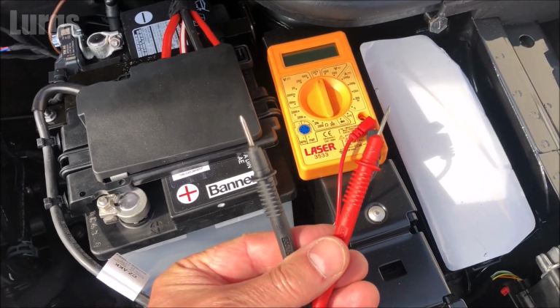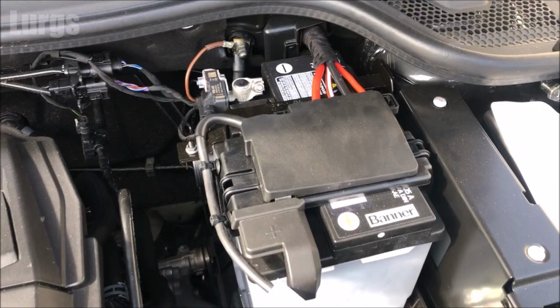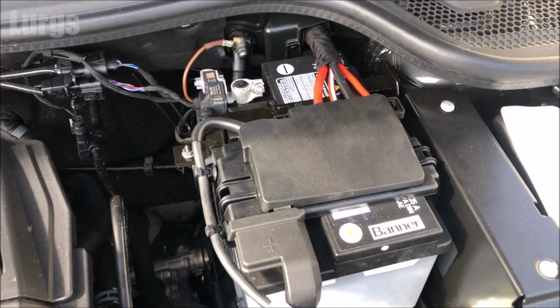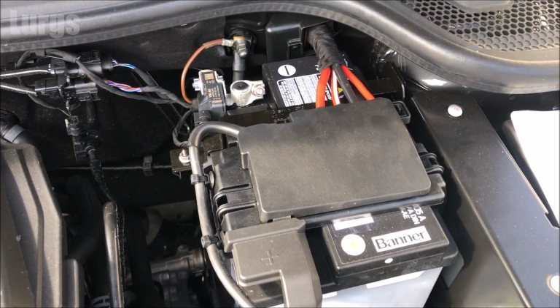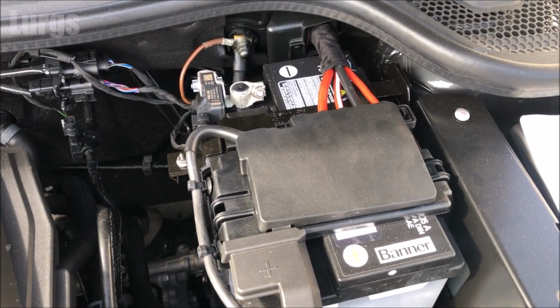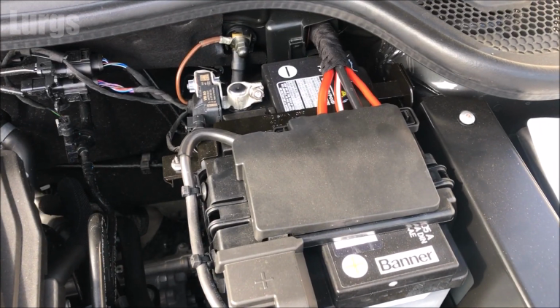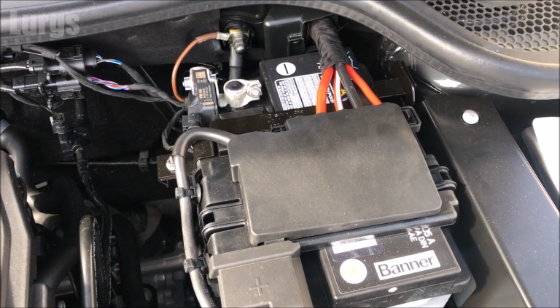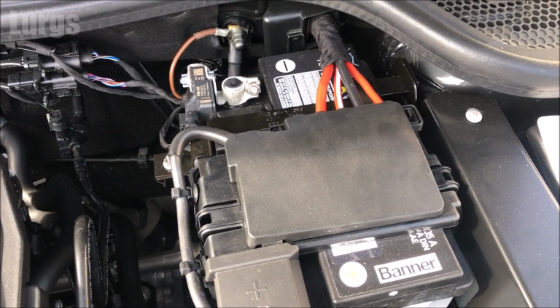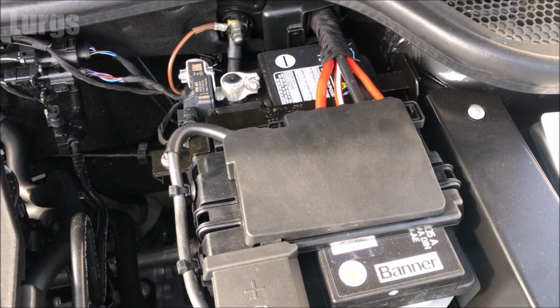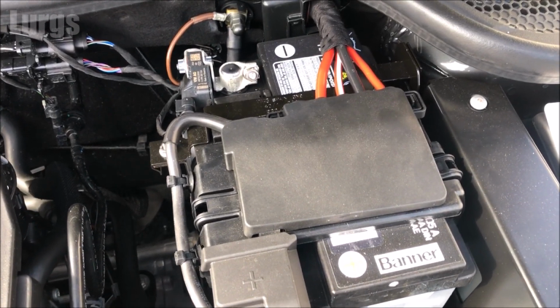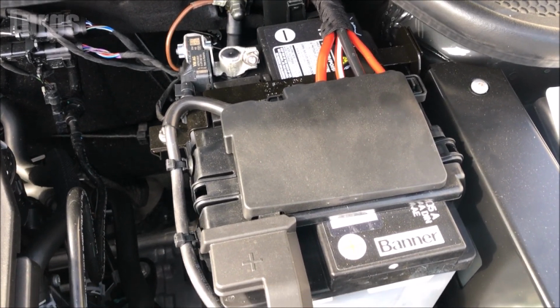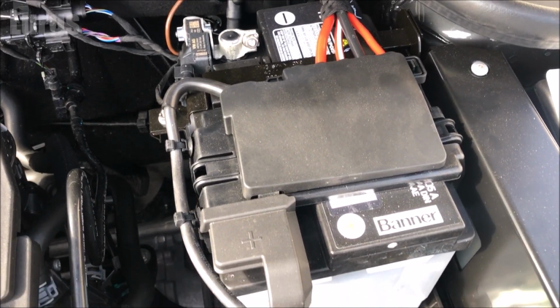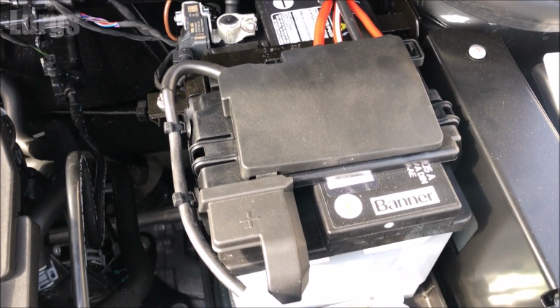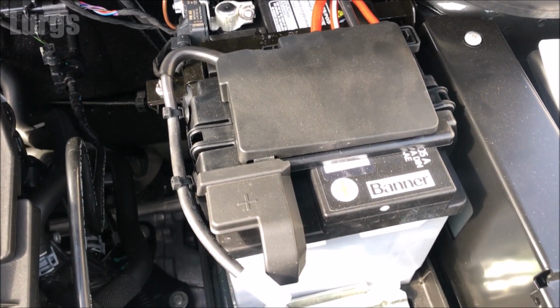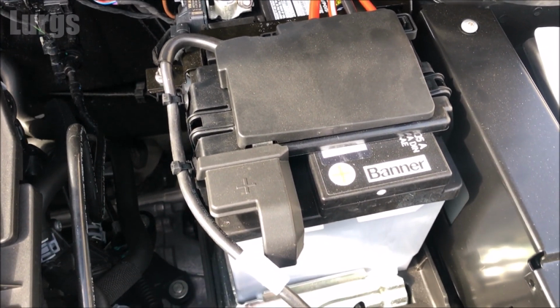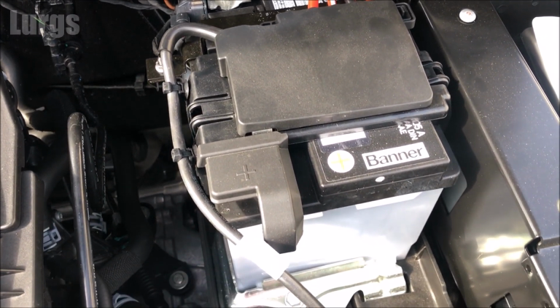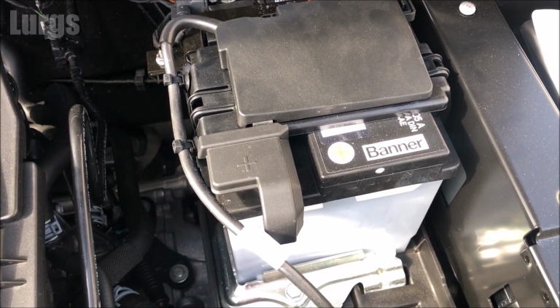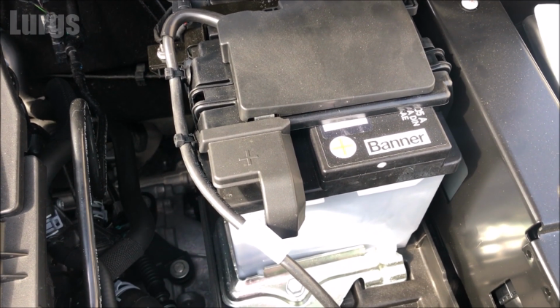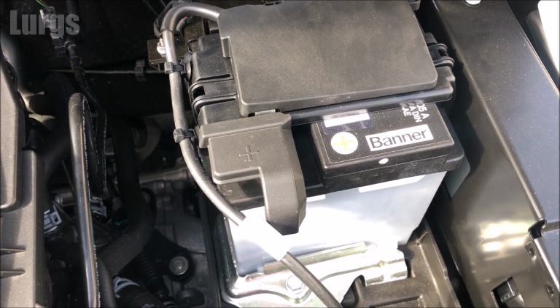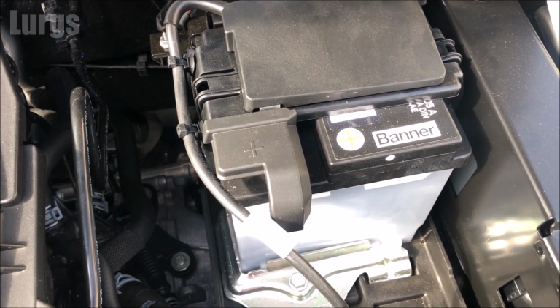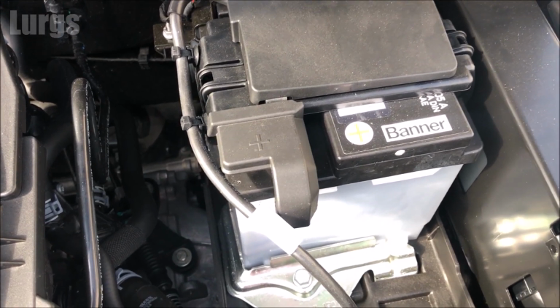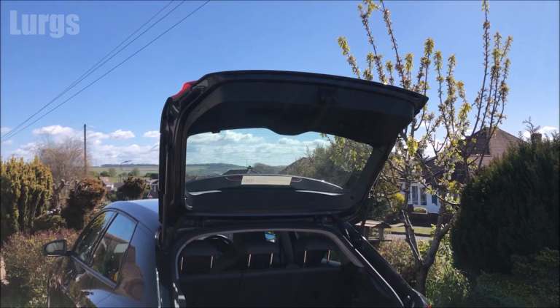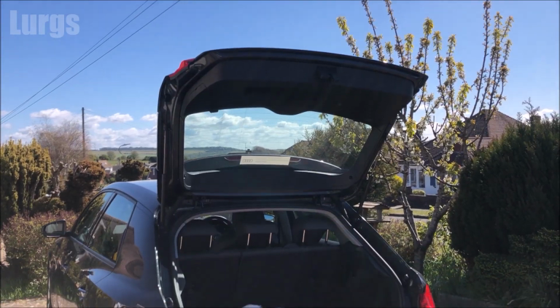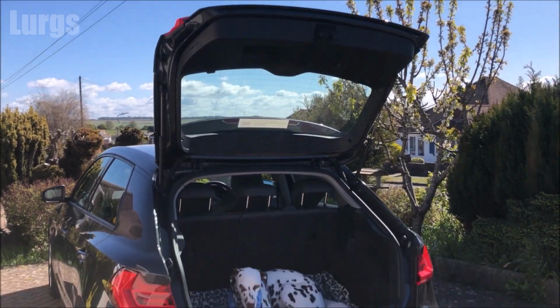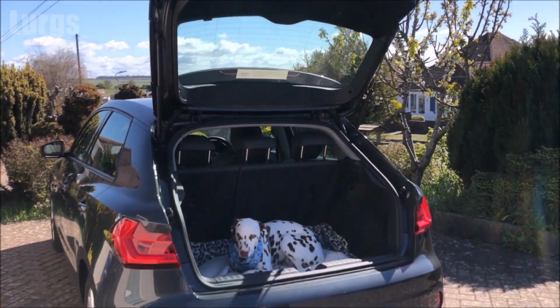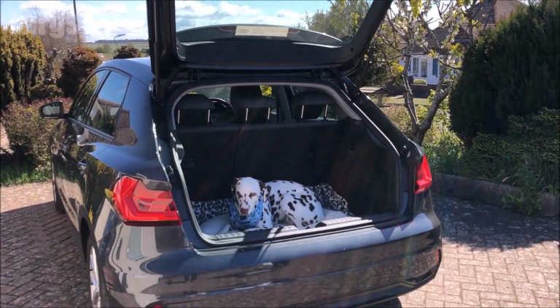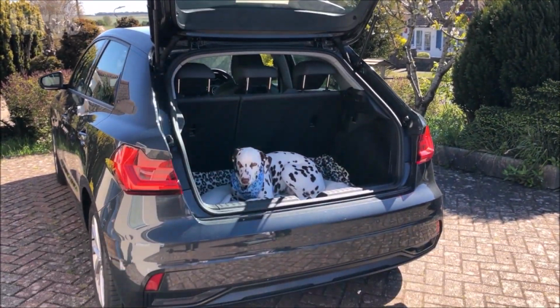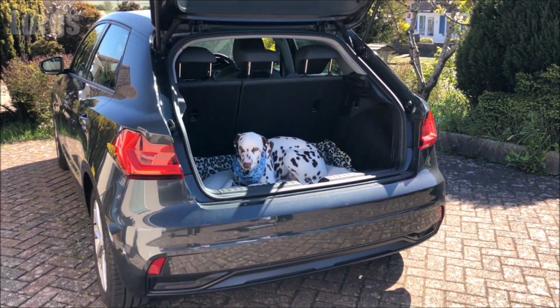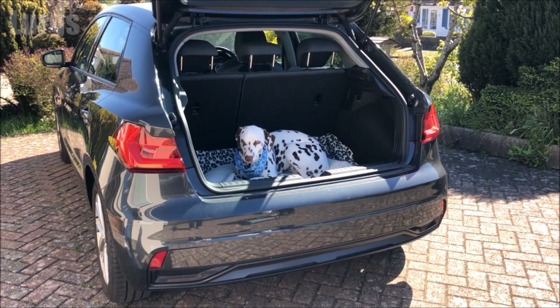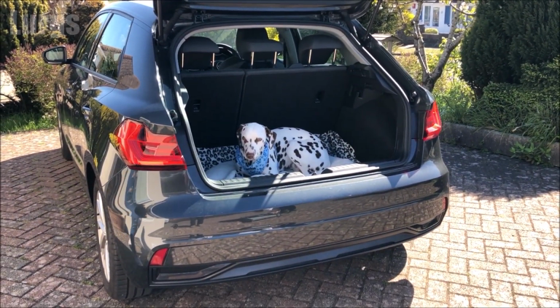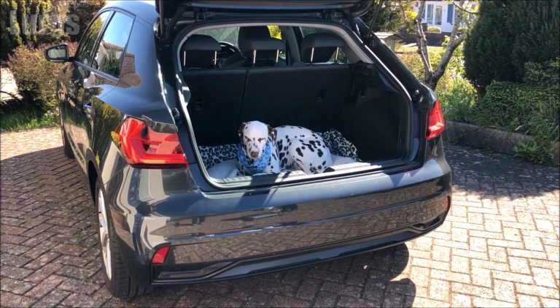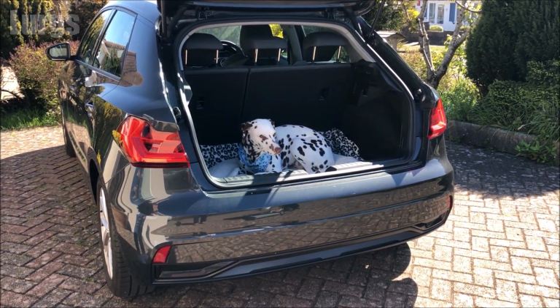First of all, locate your battery. On most Audis this will be in the engine bay area, but on some models it may be in the boot or the trunk.